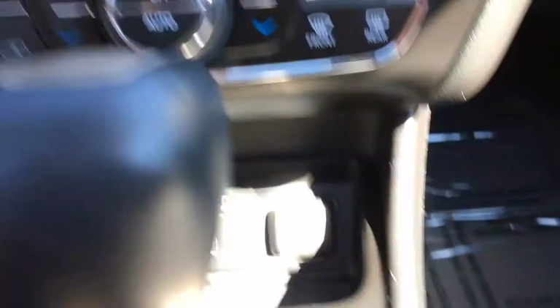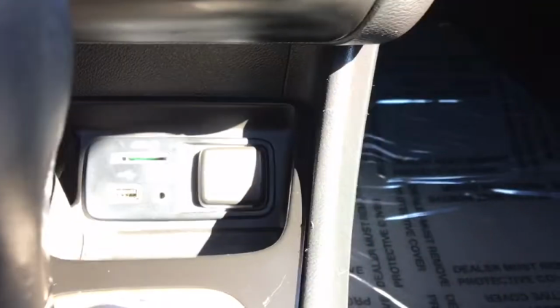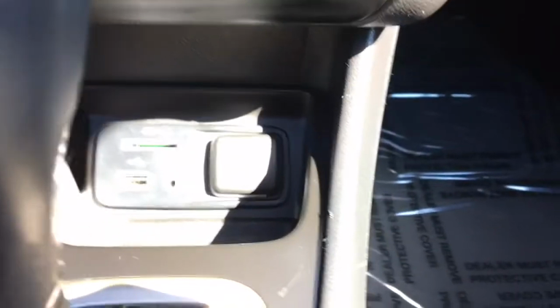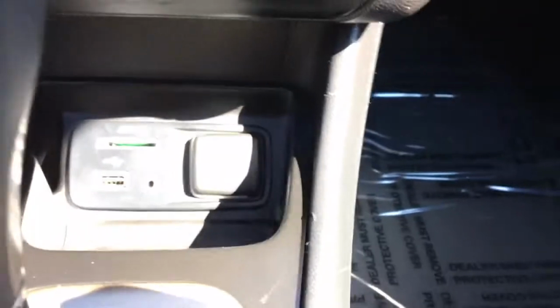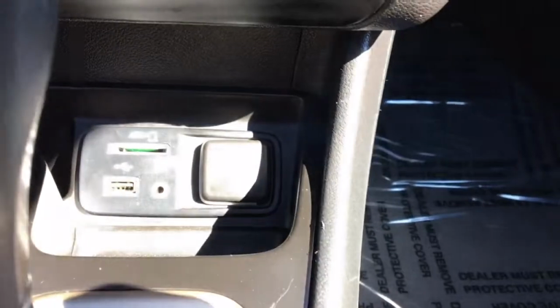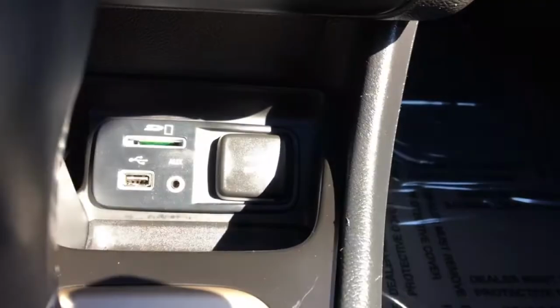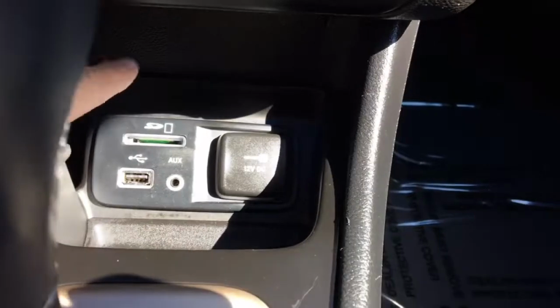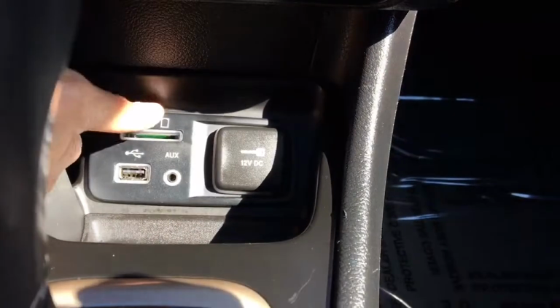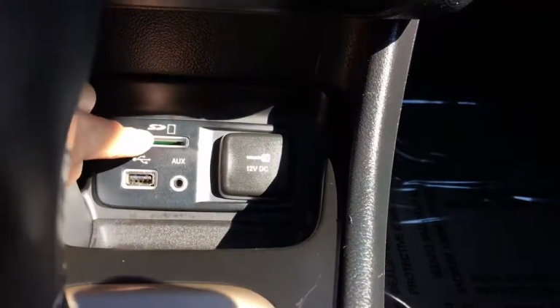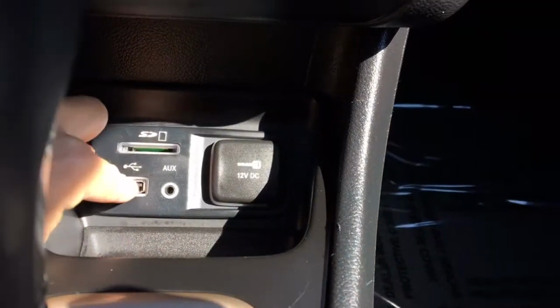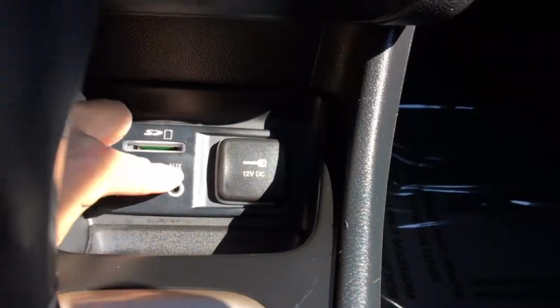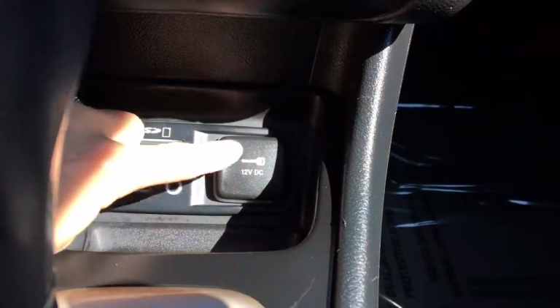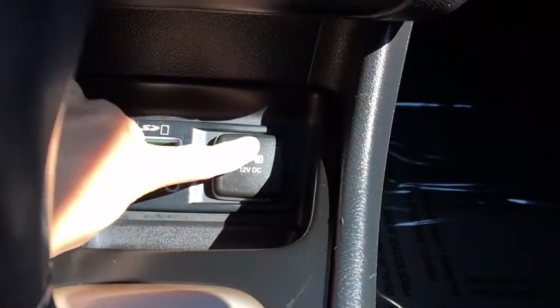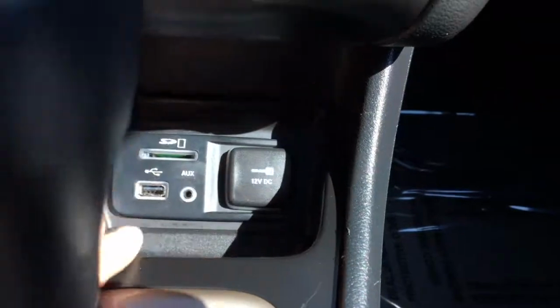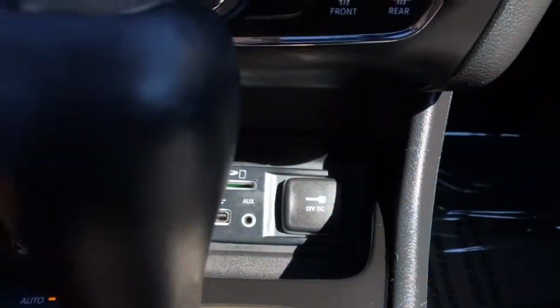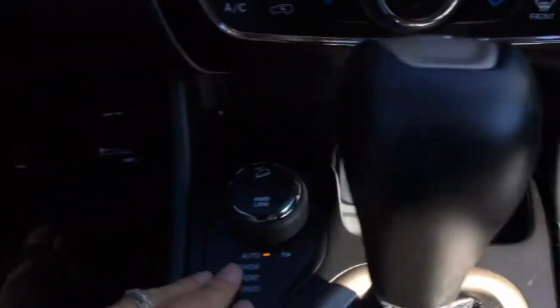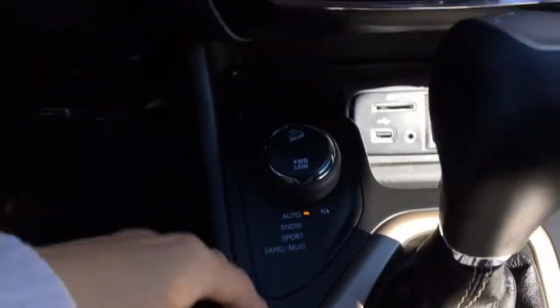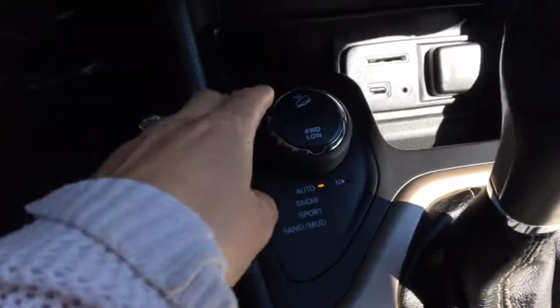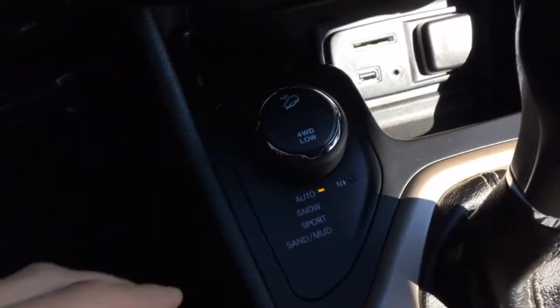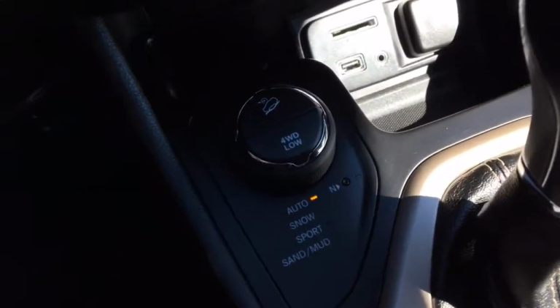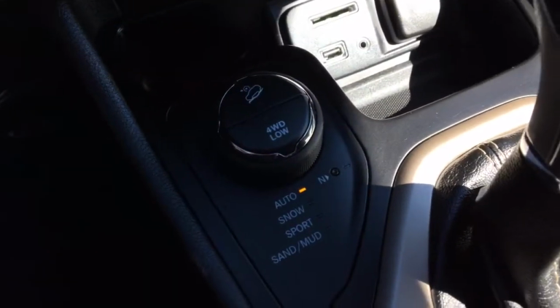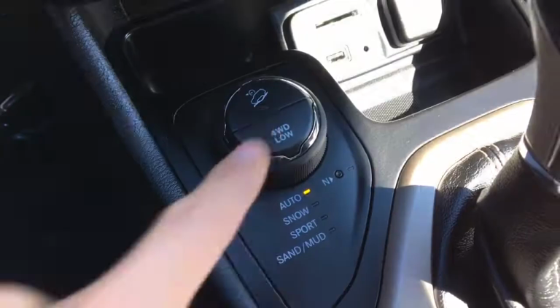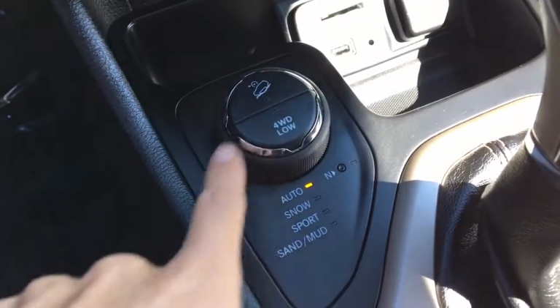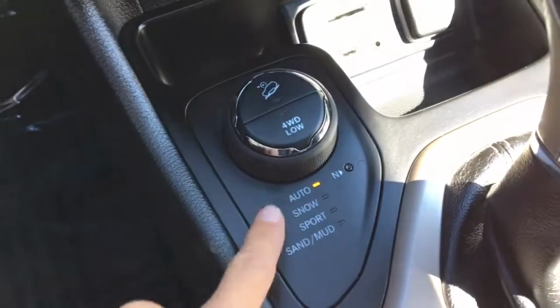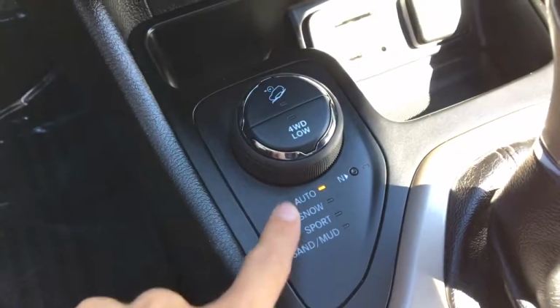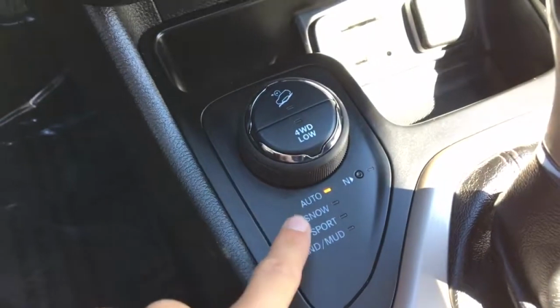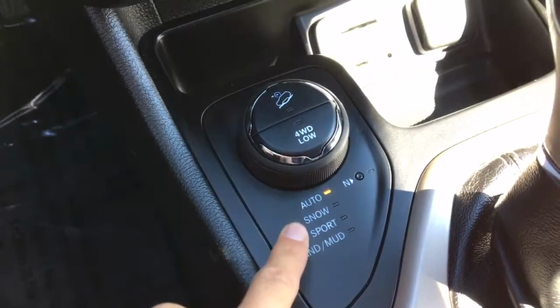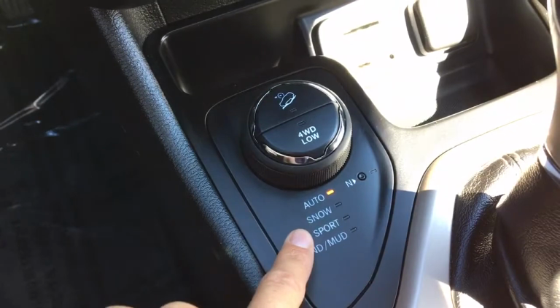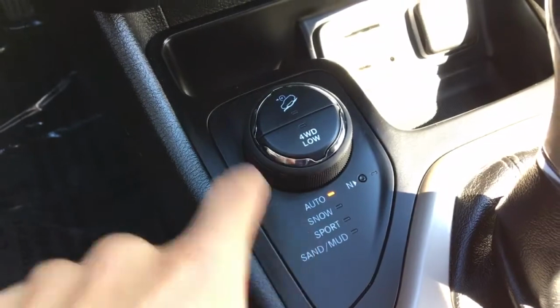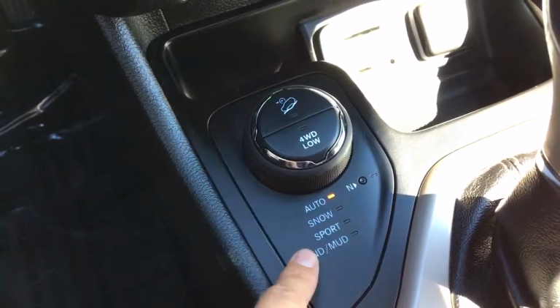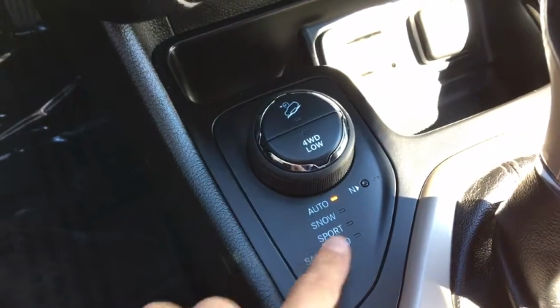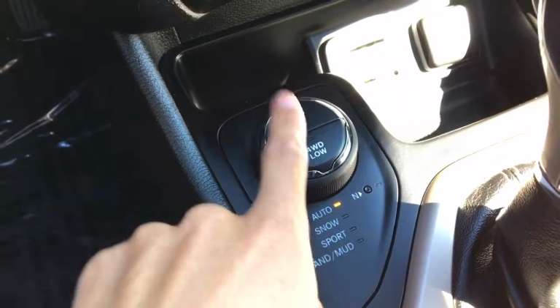Looking around here — it's kind of sunny, but you can see there's an SD card slot, USB auxiliary, and a 12-volt plug. And then these are your terrain modes — you have auto, snow, sport, sand, and mud.